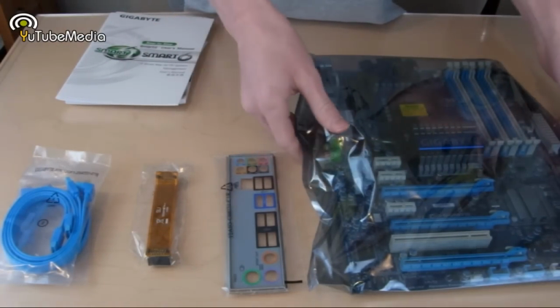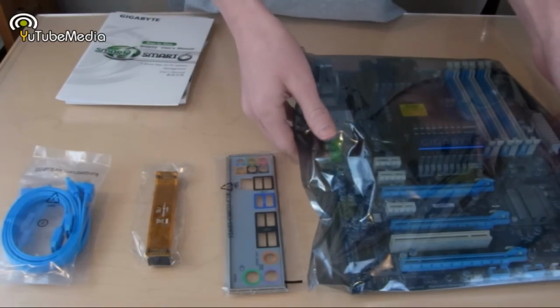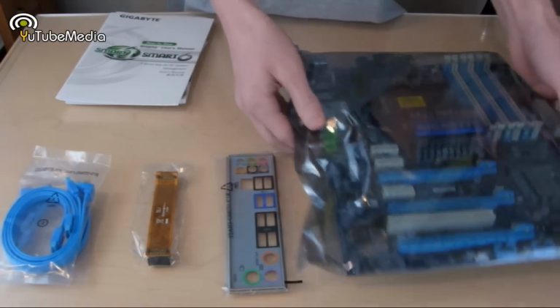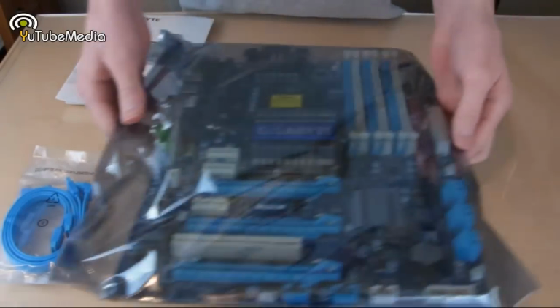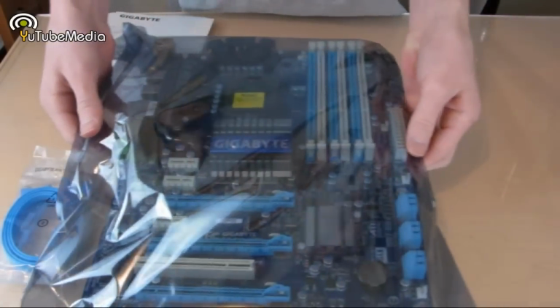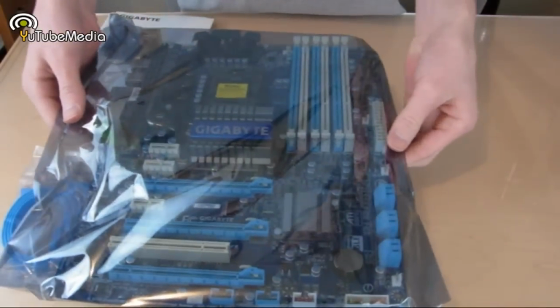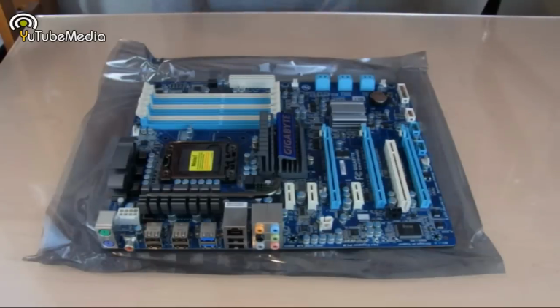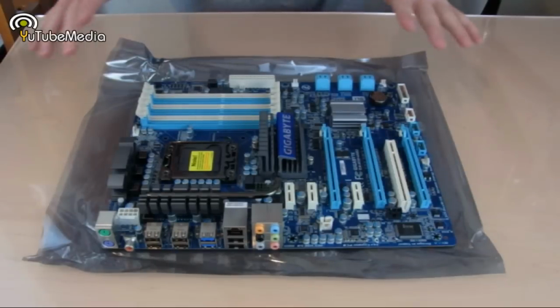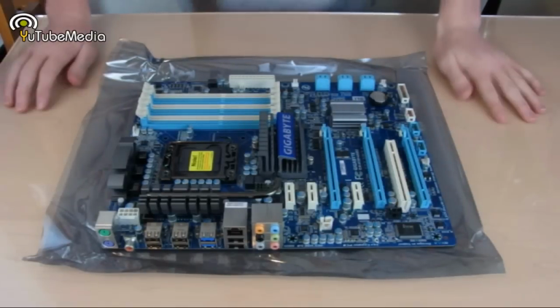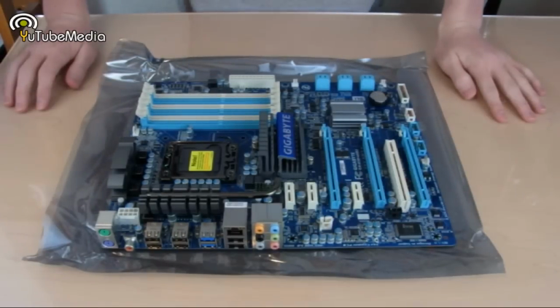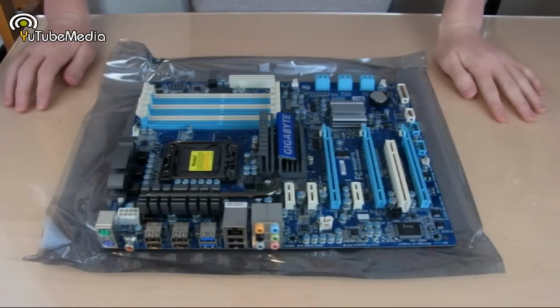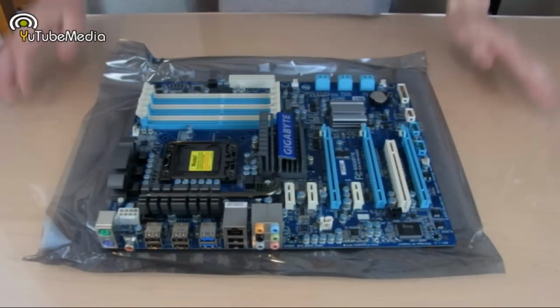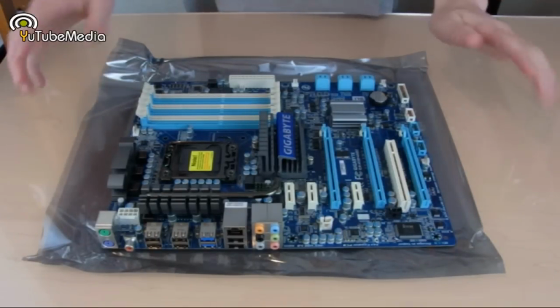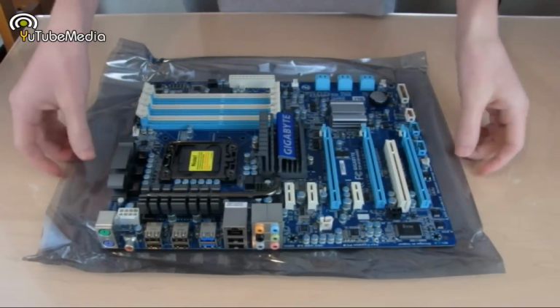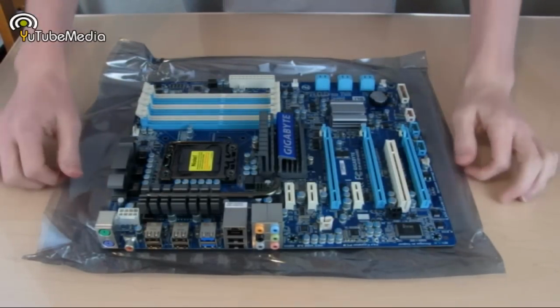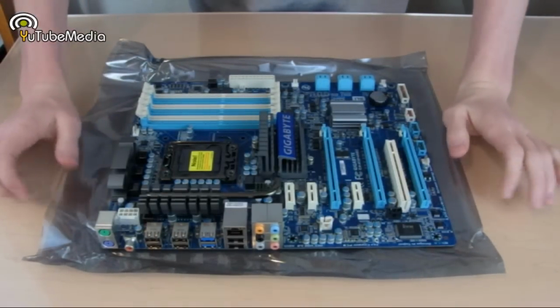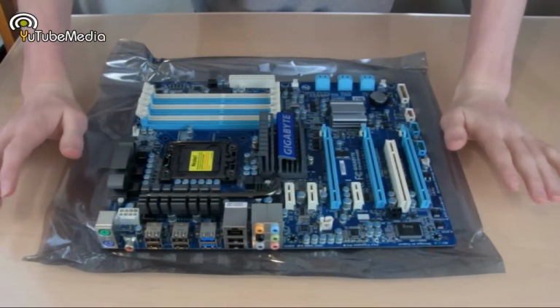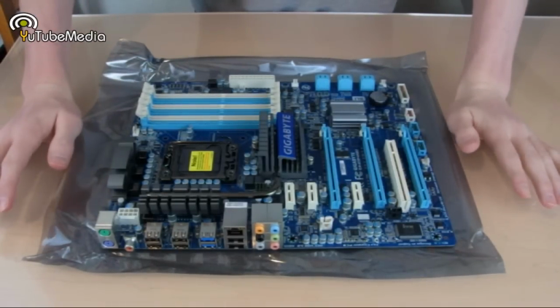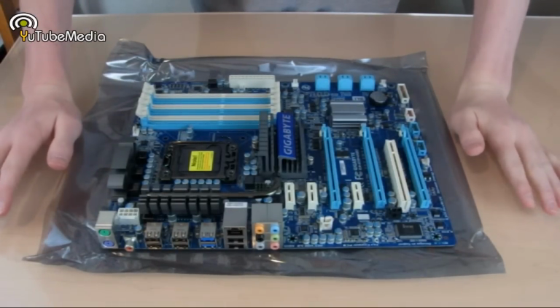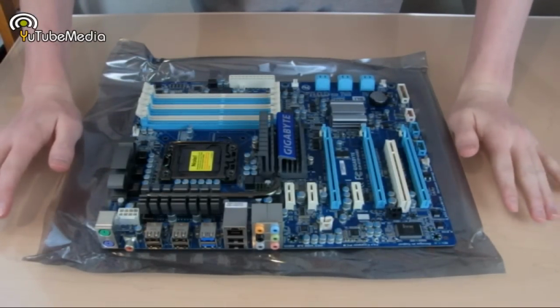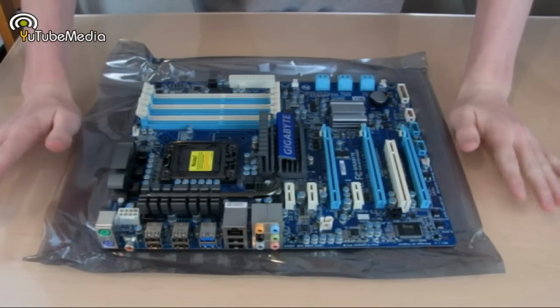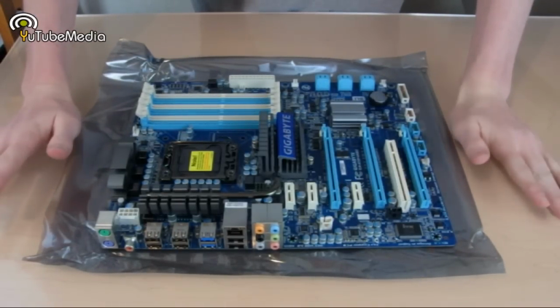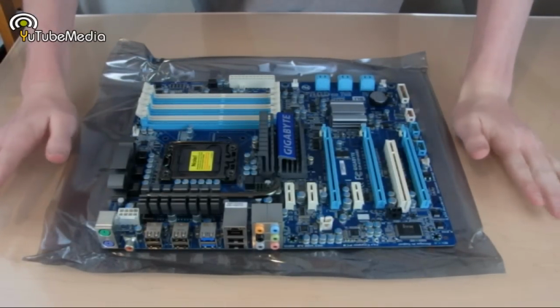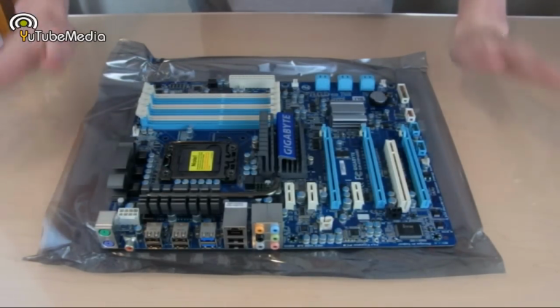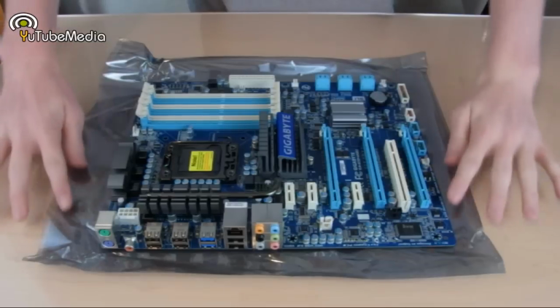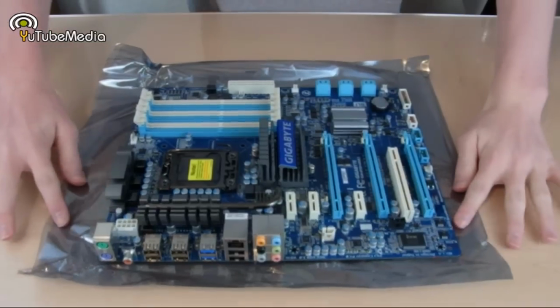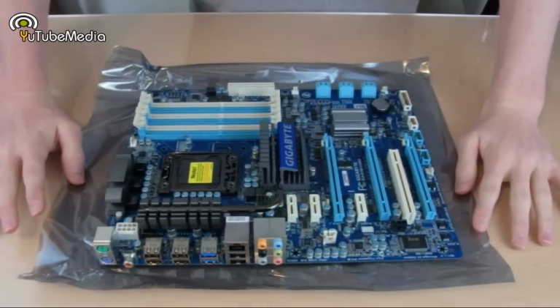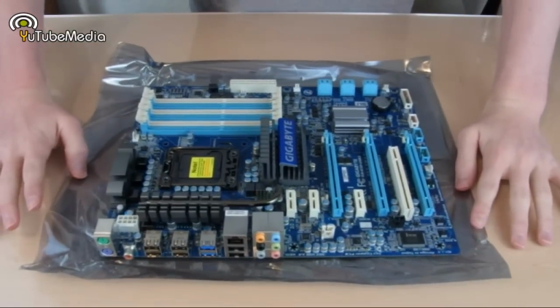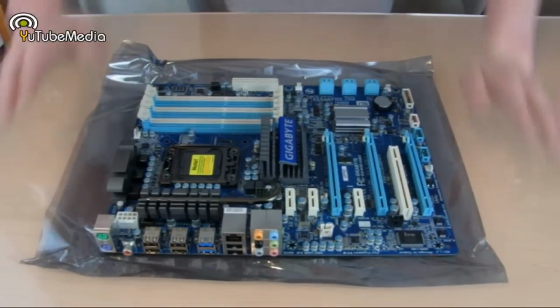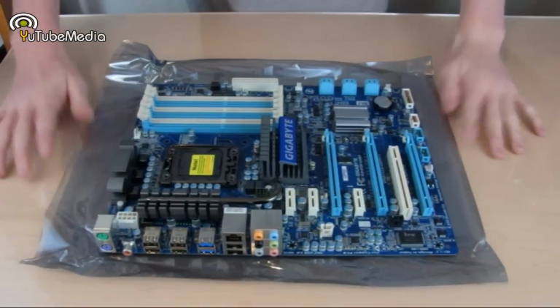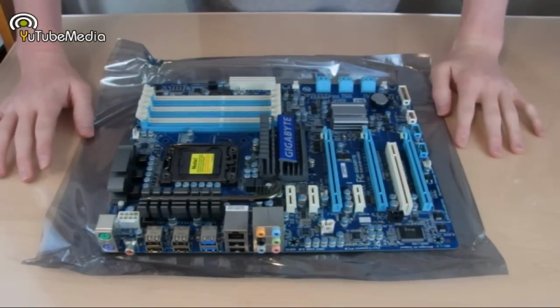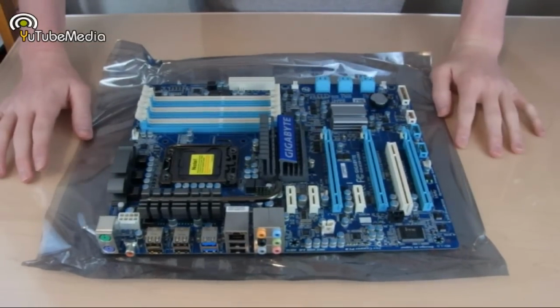Here's the motherboard itself in an anti-static bag, so let's go ahead and open this up. Here's the X58. Before touching any of this, I did spray myself down with anti-static spray — you should always do that before touching a motherboard, just to be cautious.